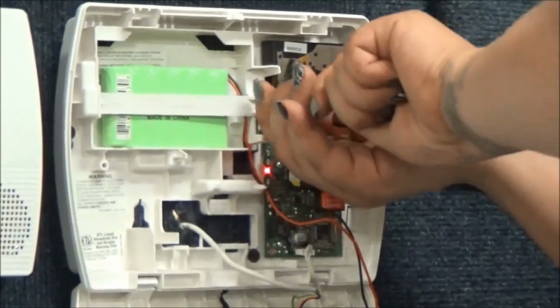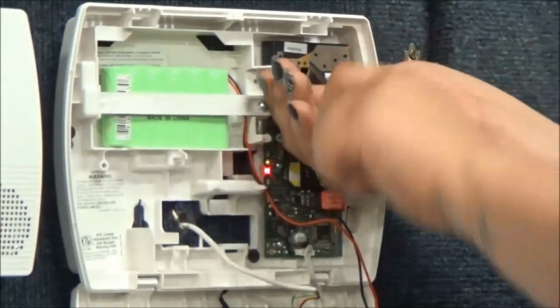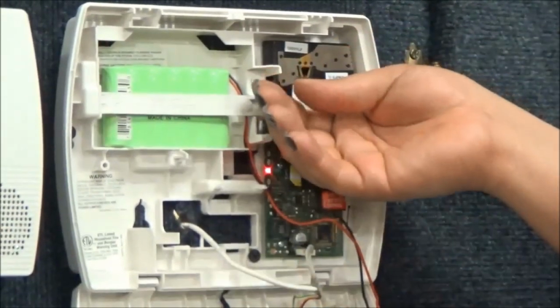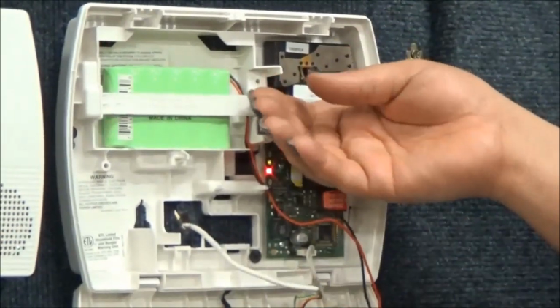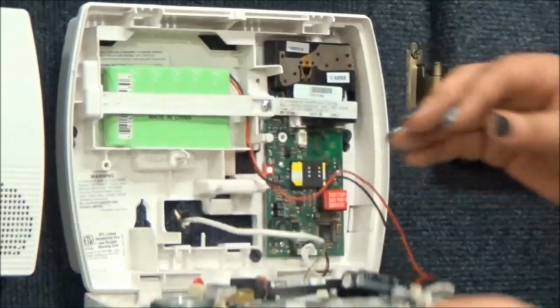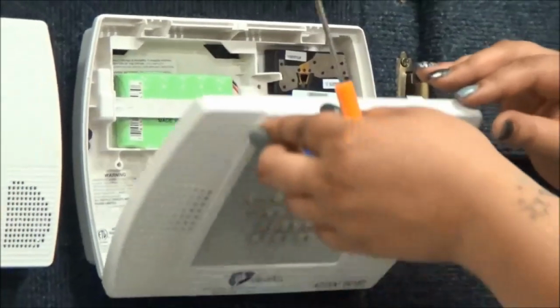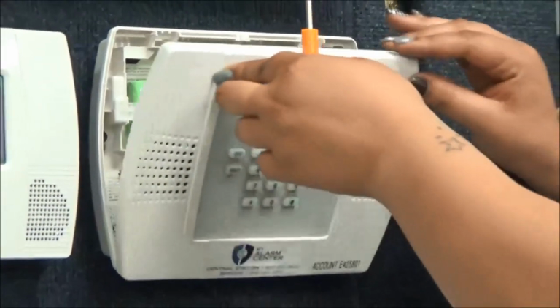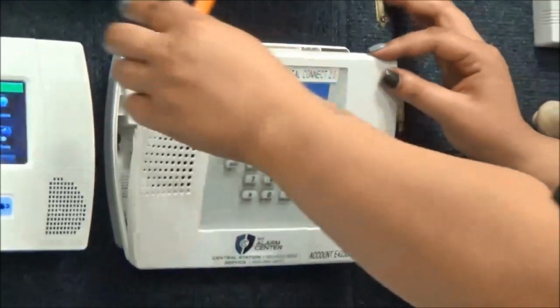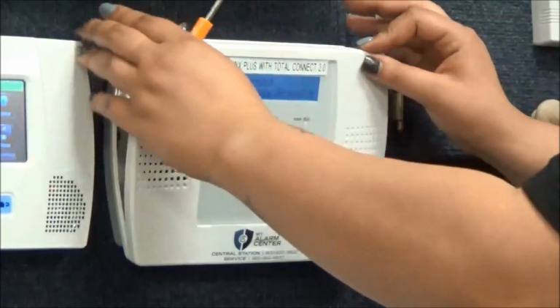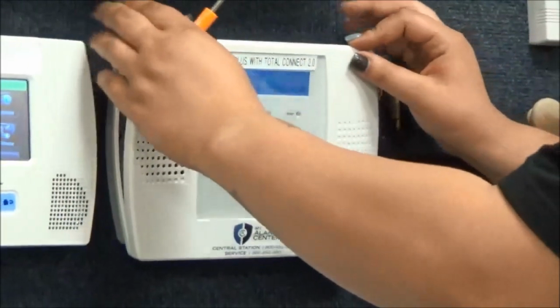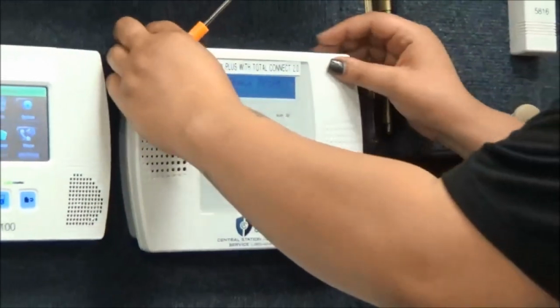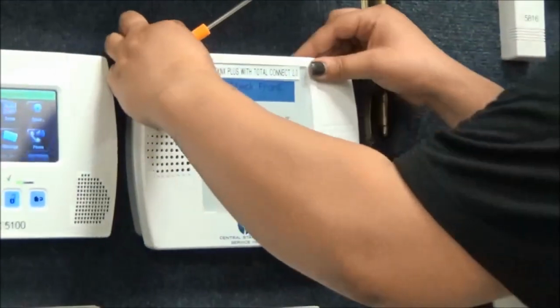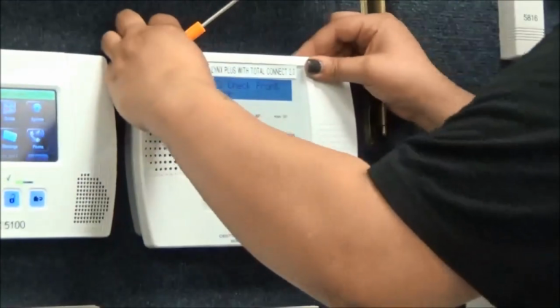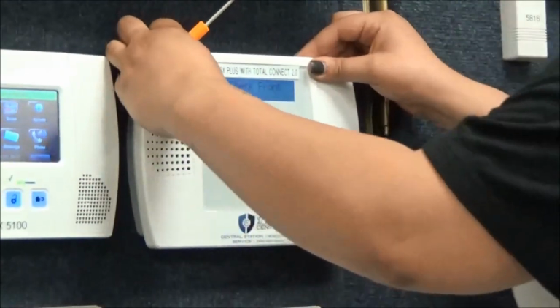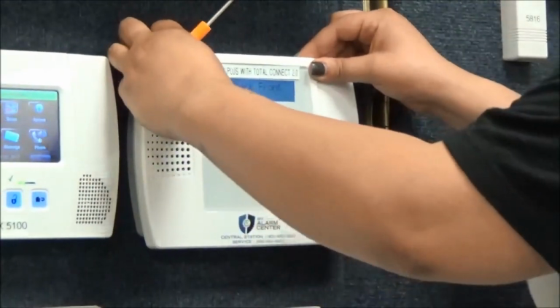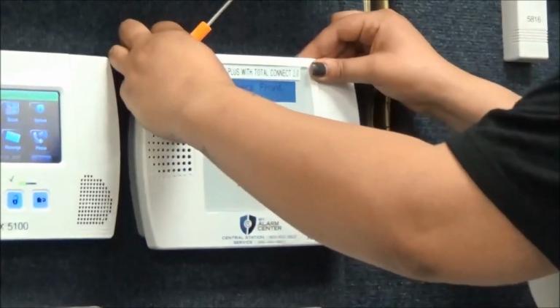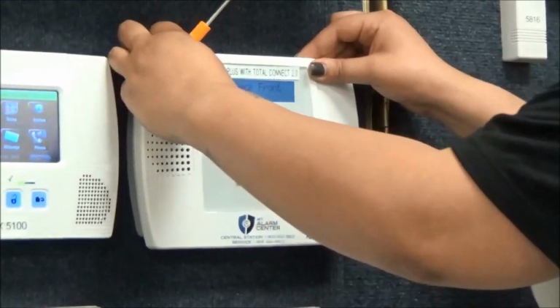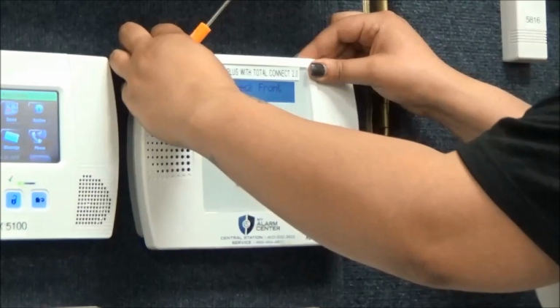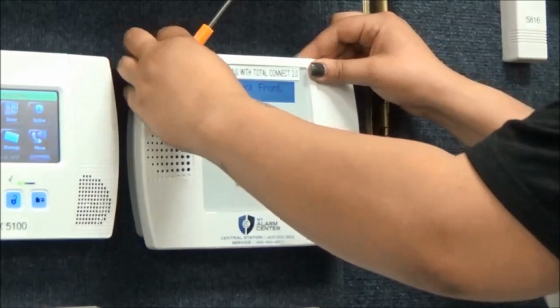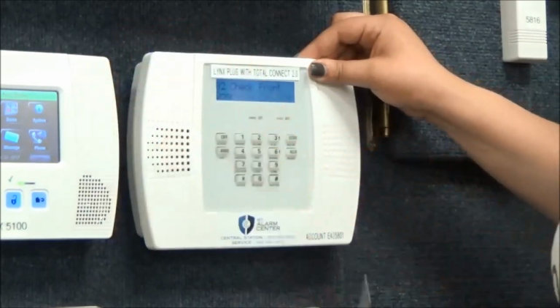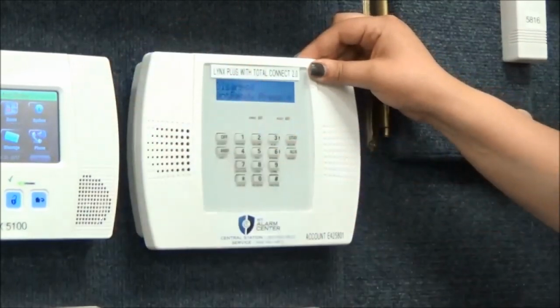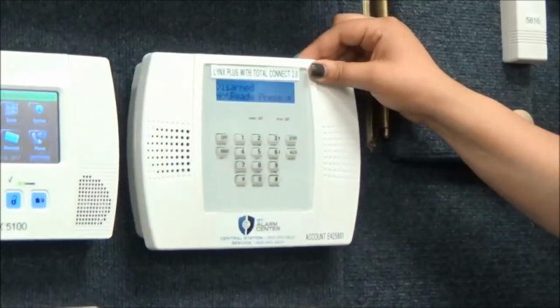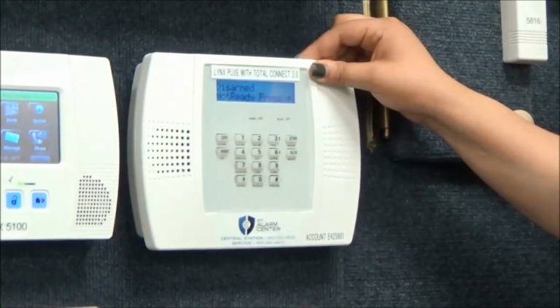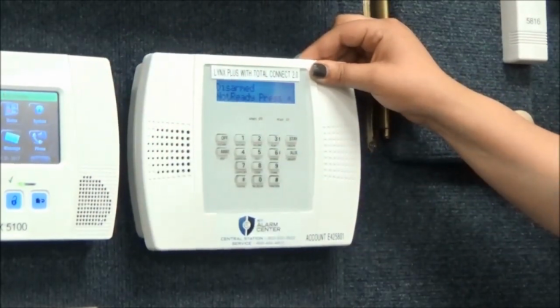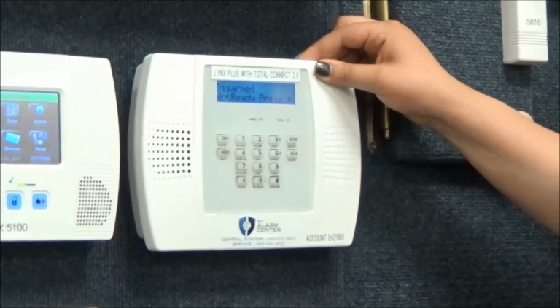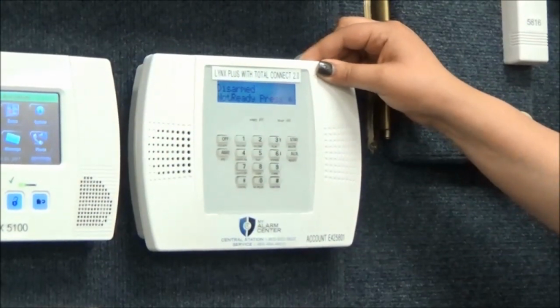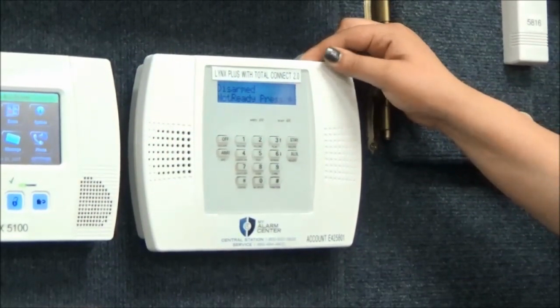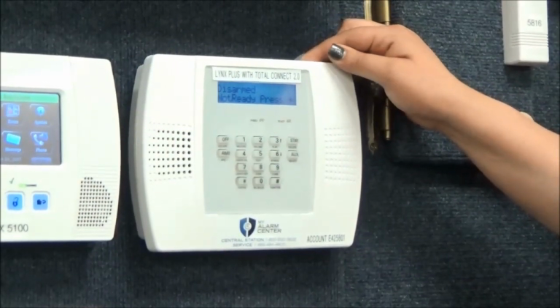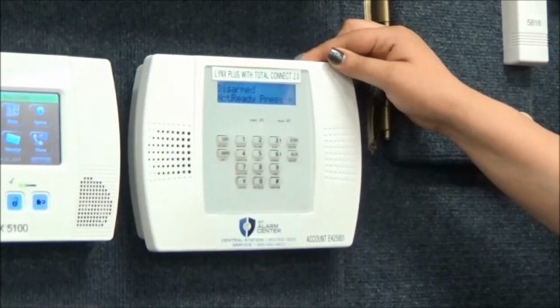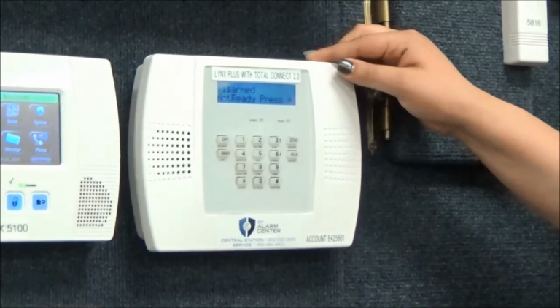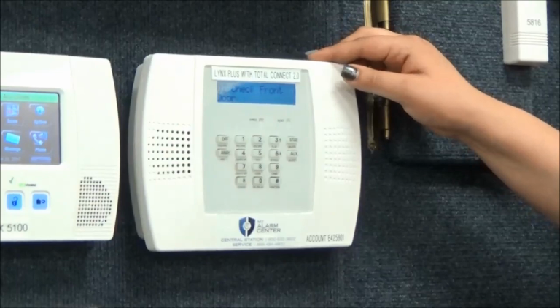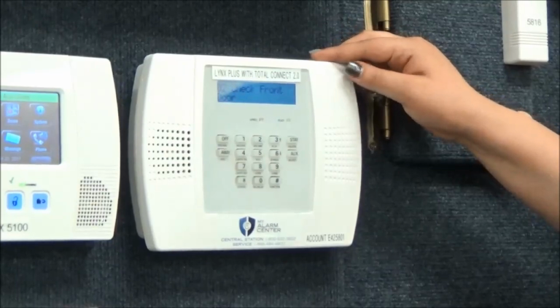Make sure both tabs are secure at the top of the keypad. It is best practice to test your alarm system while it is still in test mode. Allow the battery 24 hours to charge.